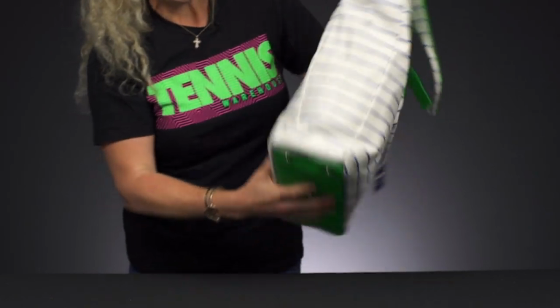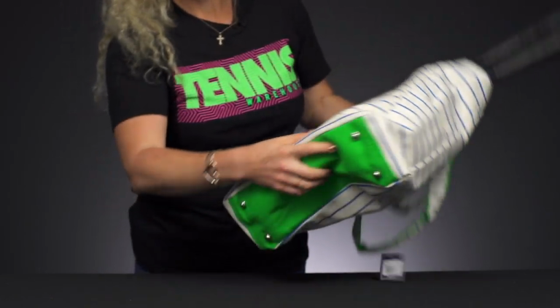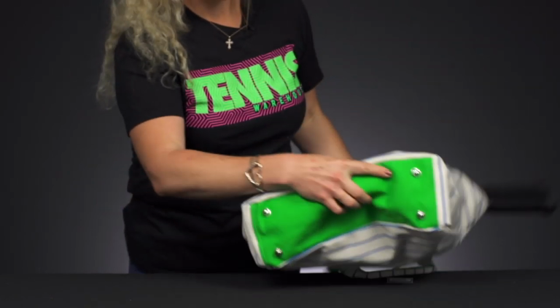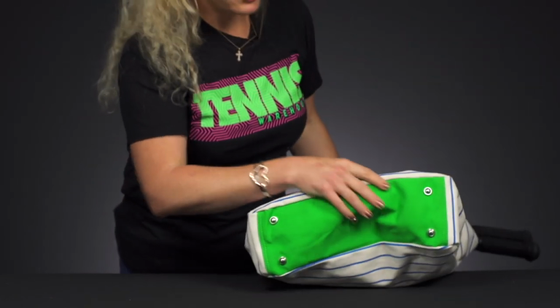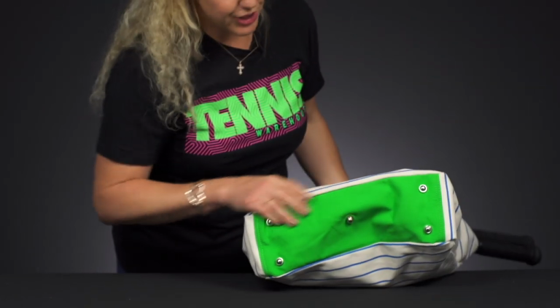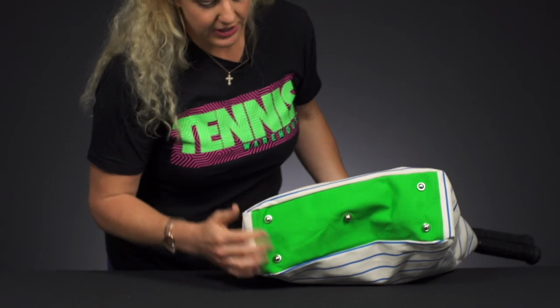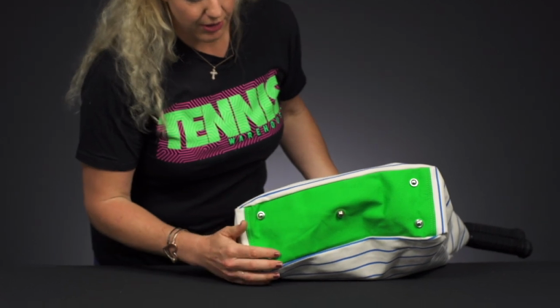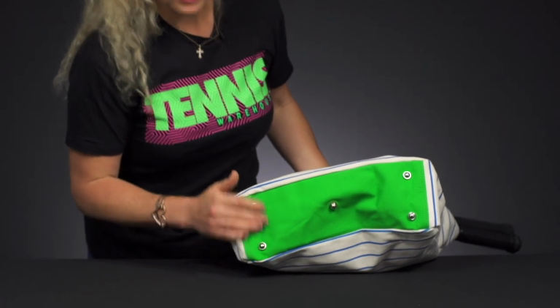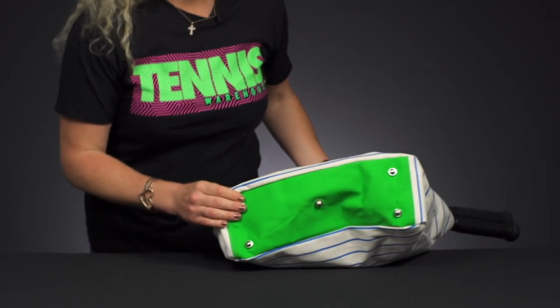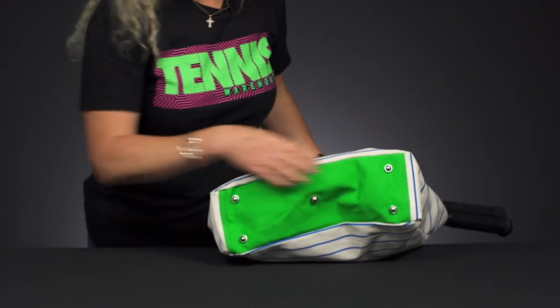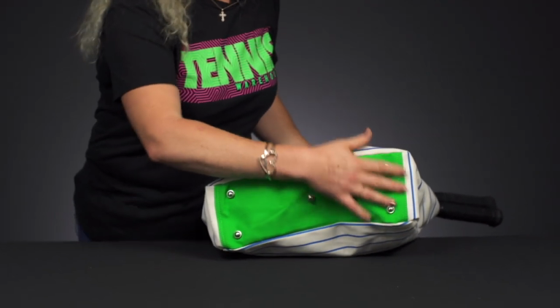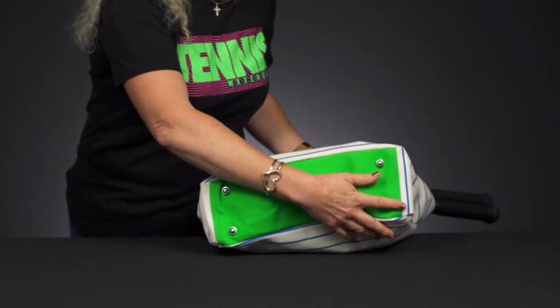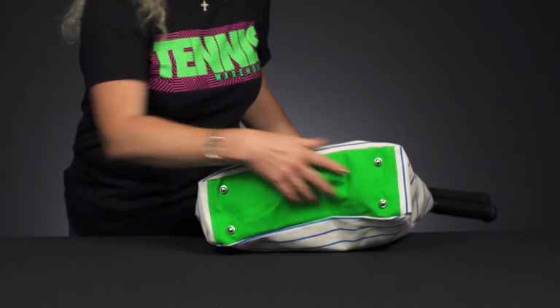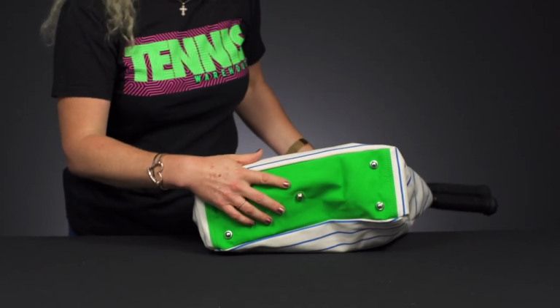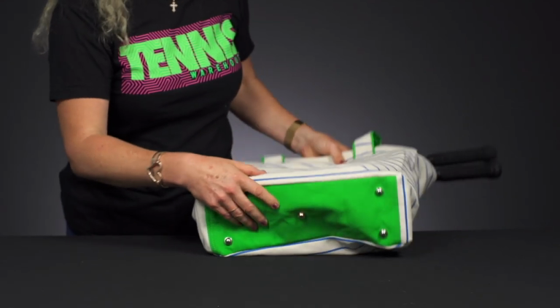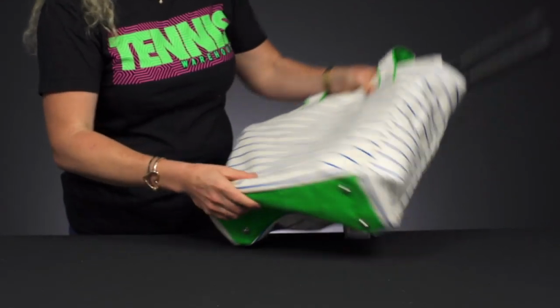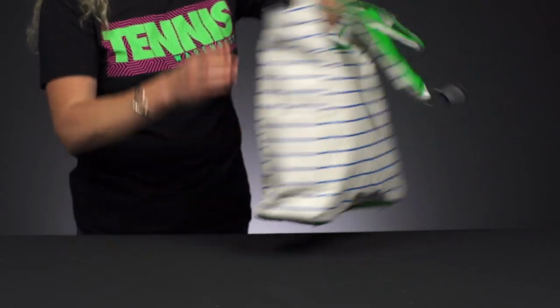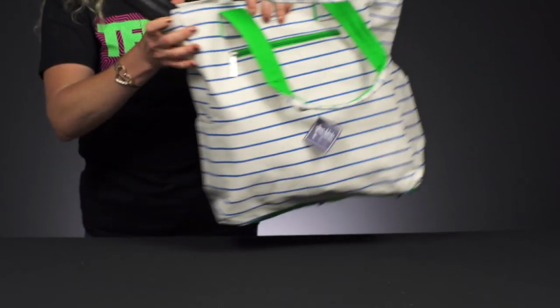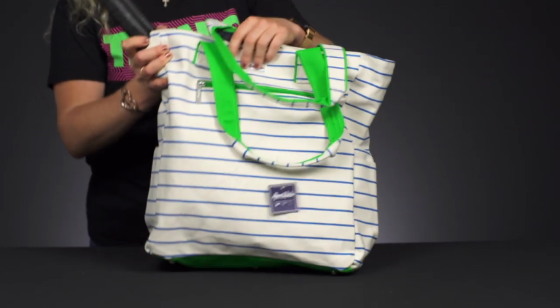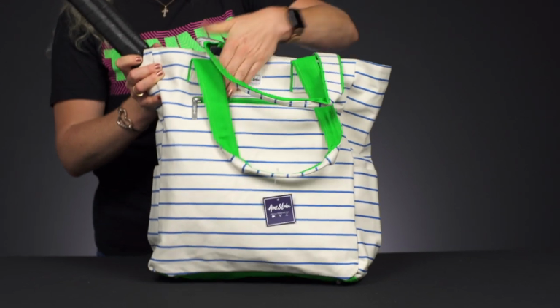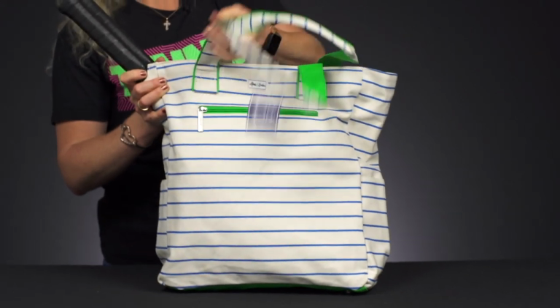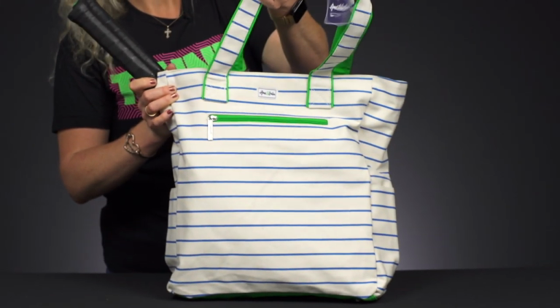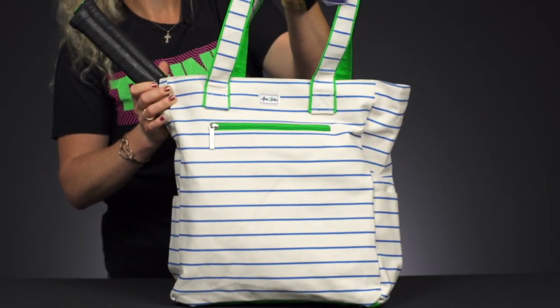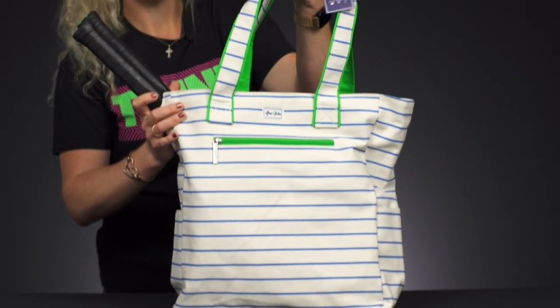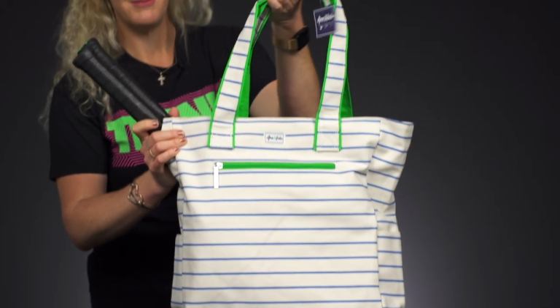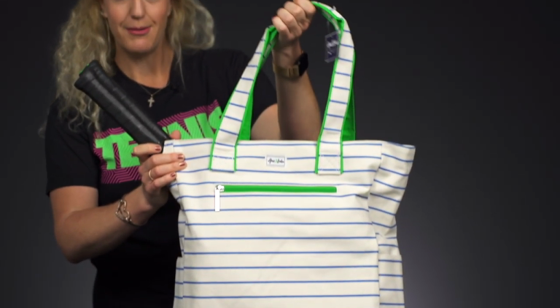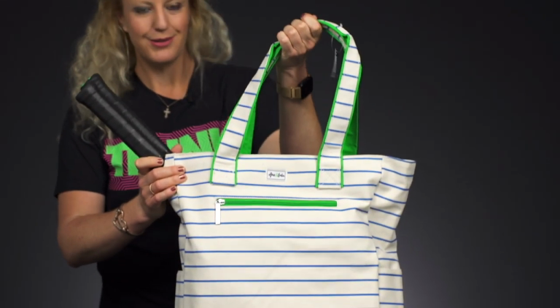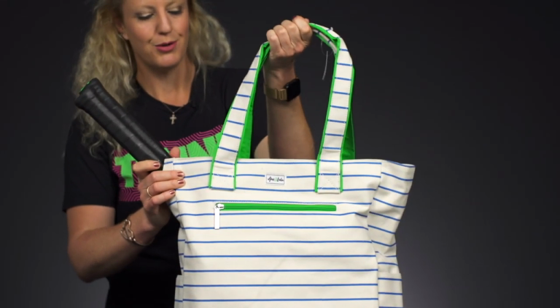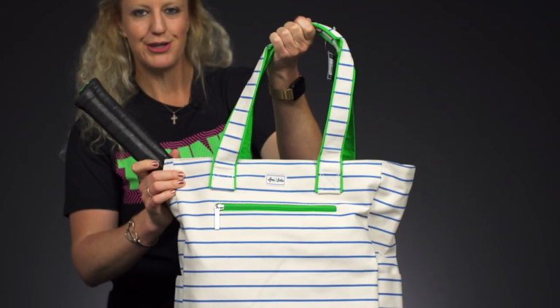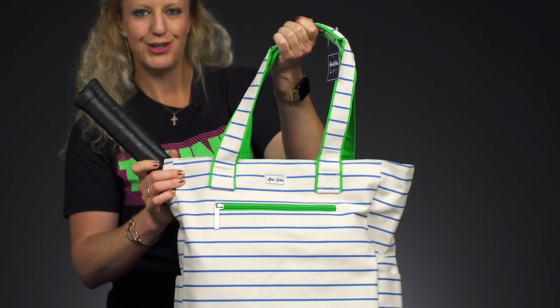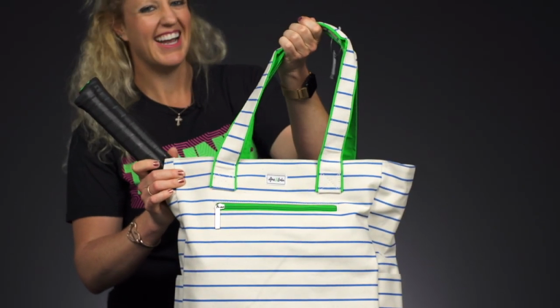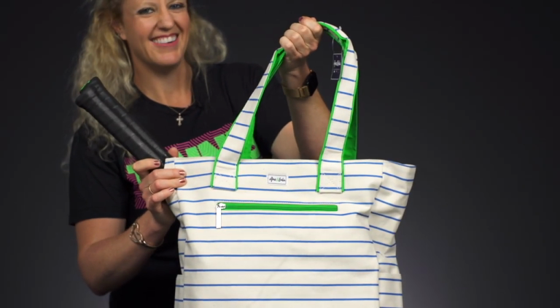There are feet on the bottom of this bag so it will stay well protected from the courts. And on the go, you're just going to grab these handles, throw them over your shoulder, and head out.